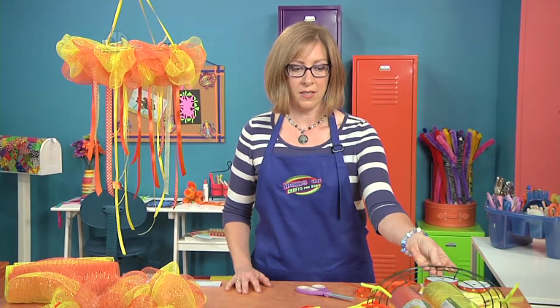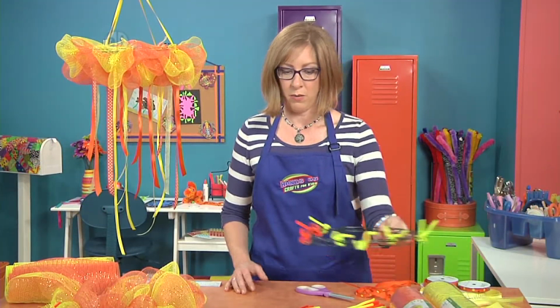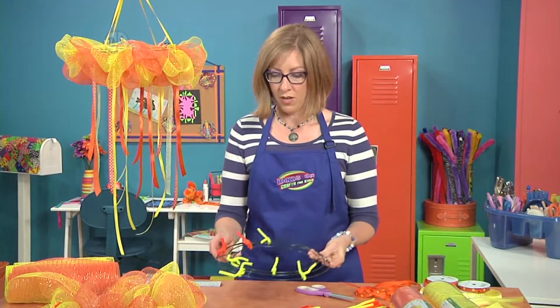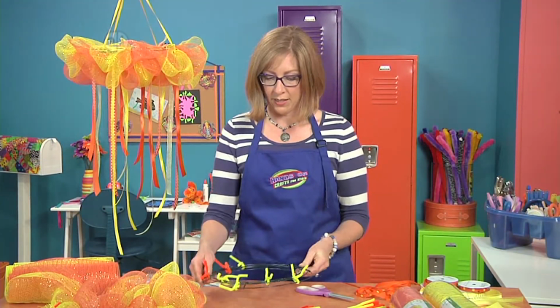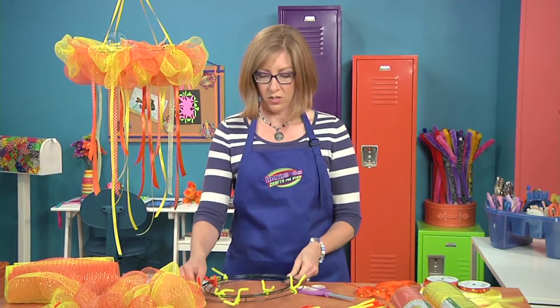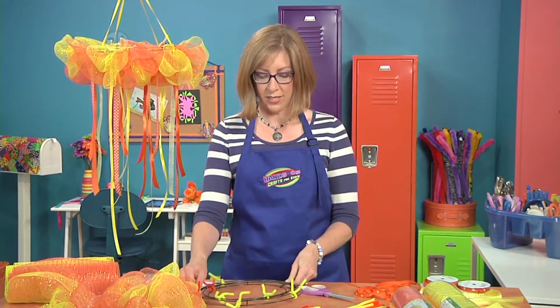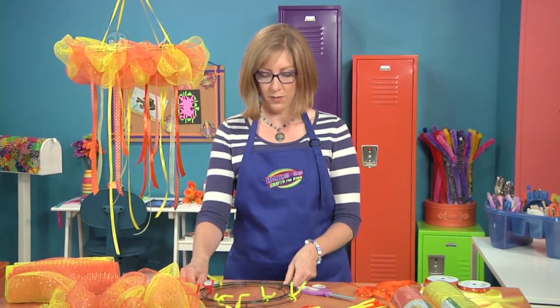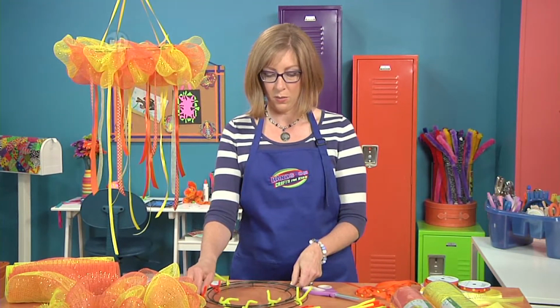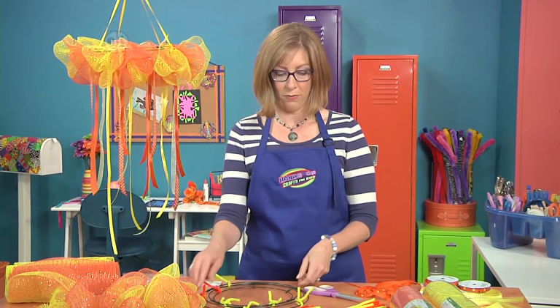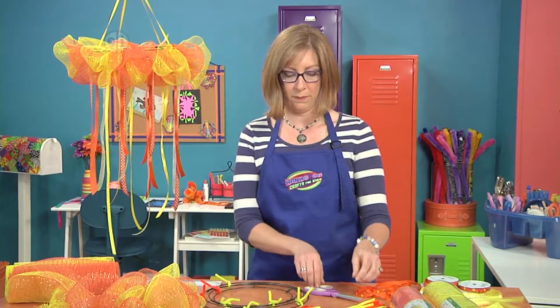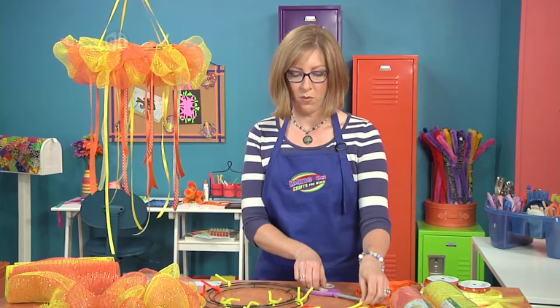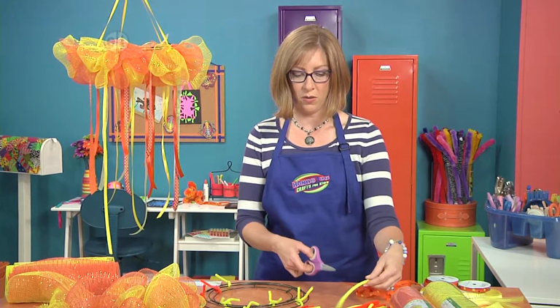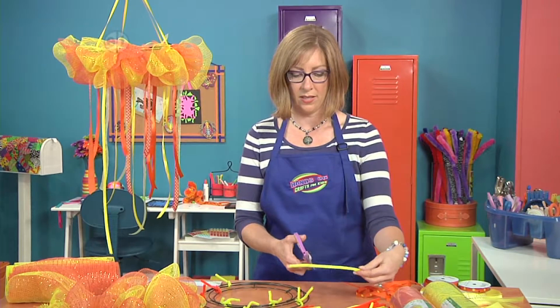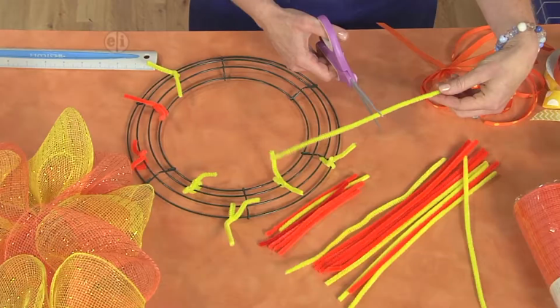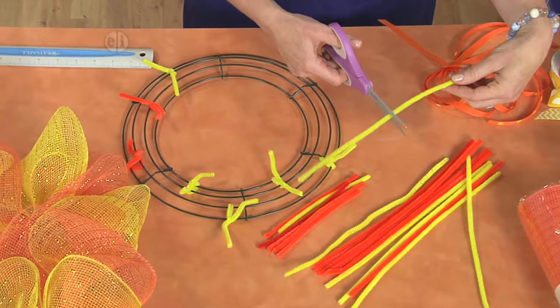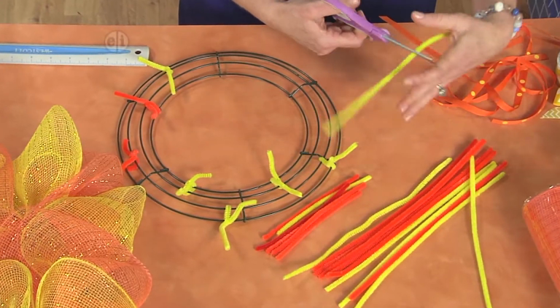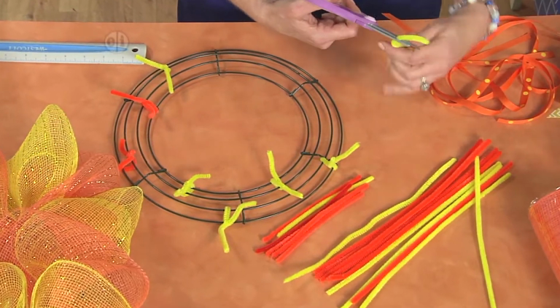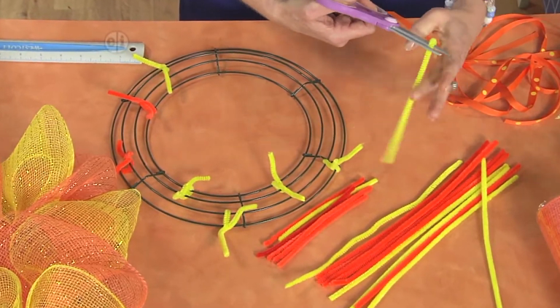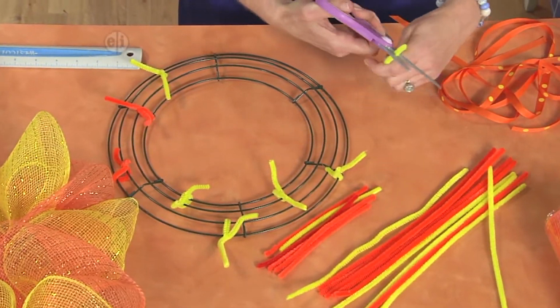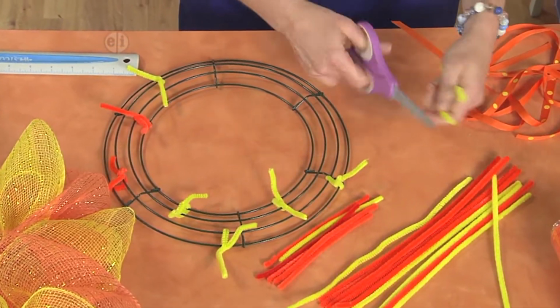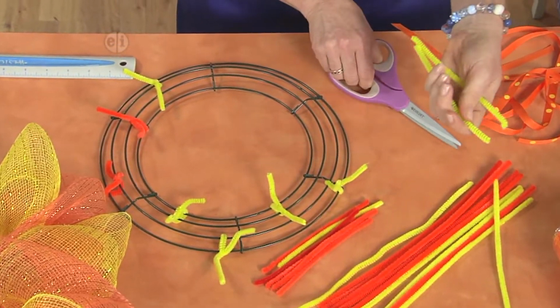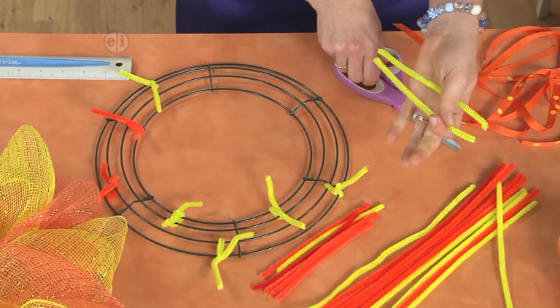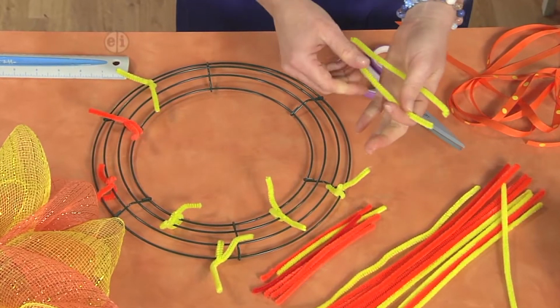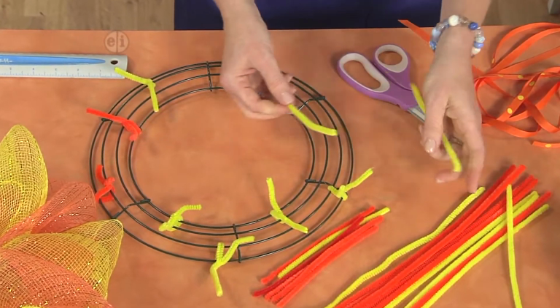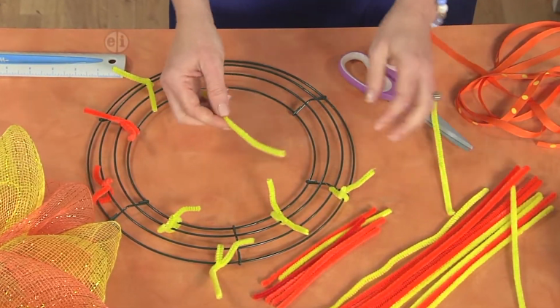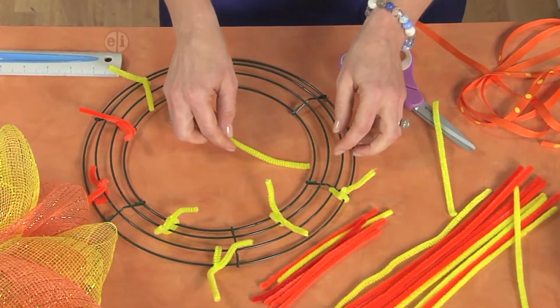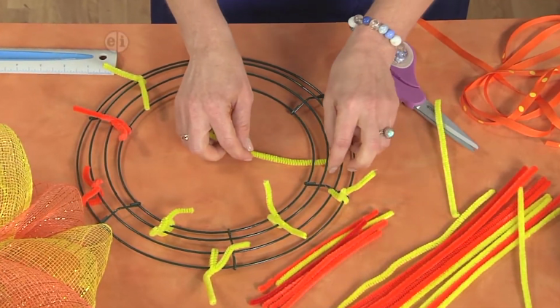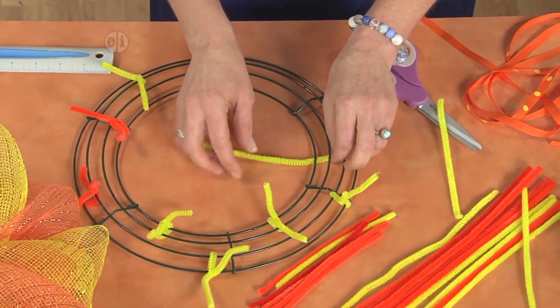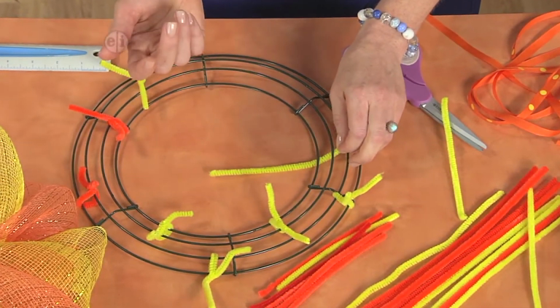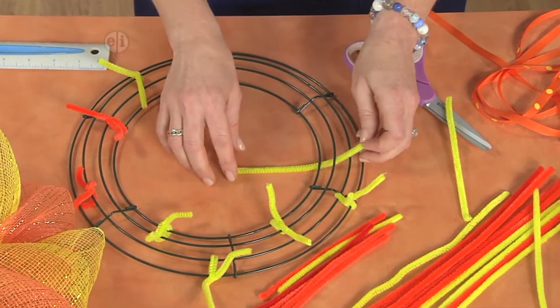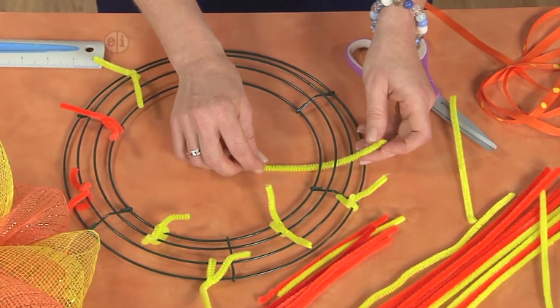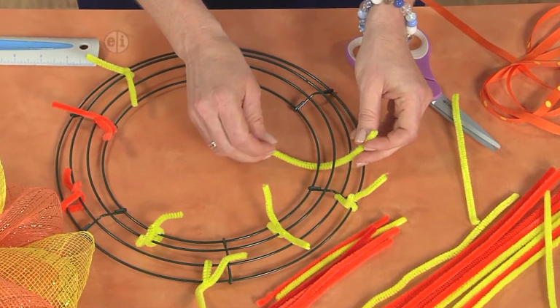To get started, we'll start adding the chenille stems to the wreath form. What you do is cut your stem in half, and you want to choose stems that are the same color as the mesh that you're using, which you could choose to match your room or your decor.